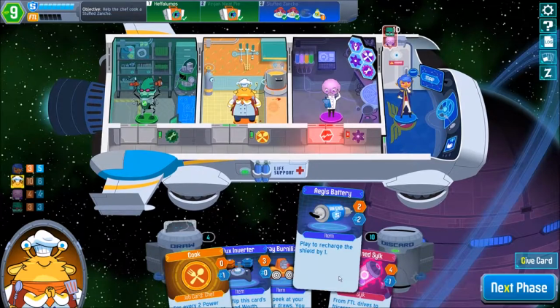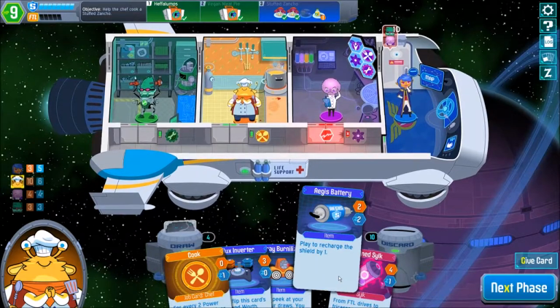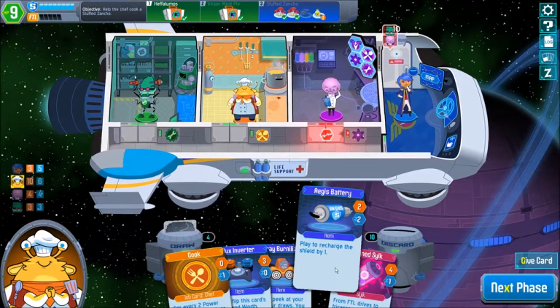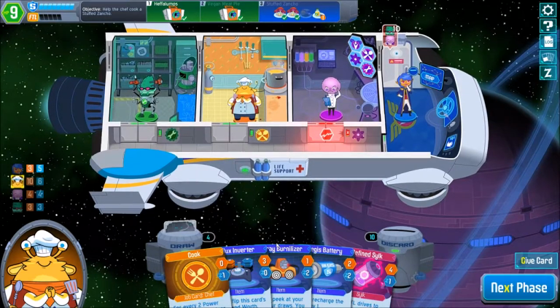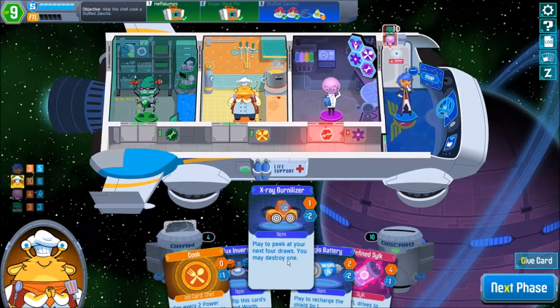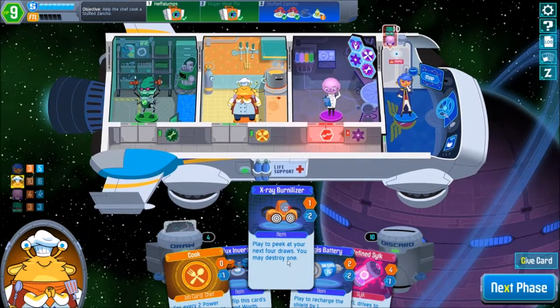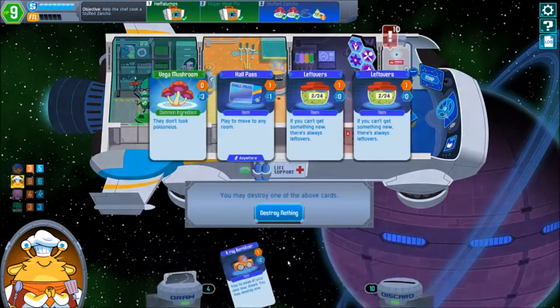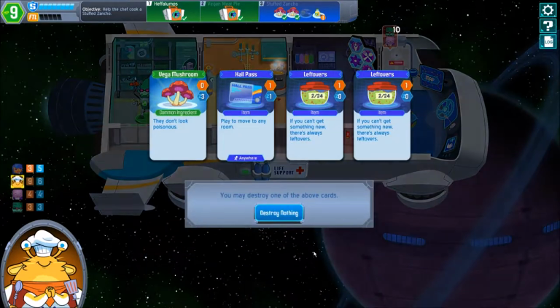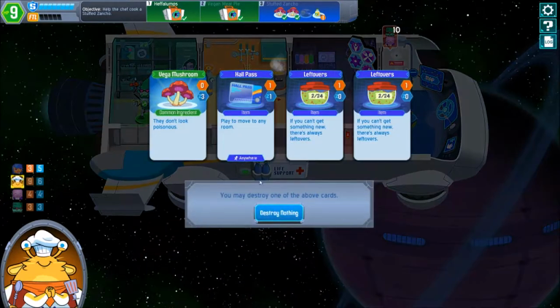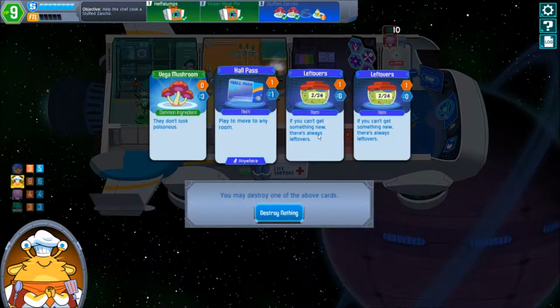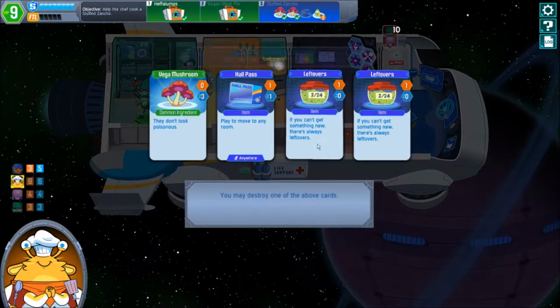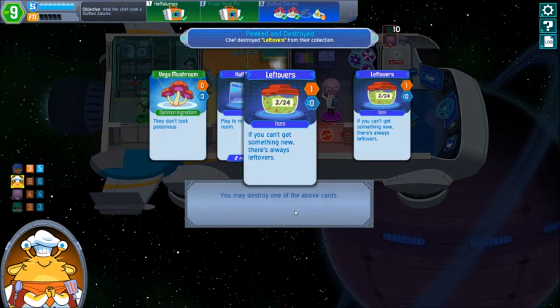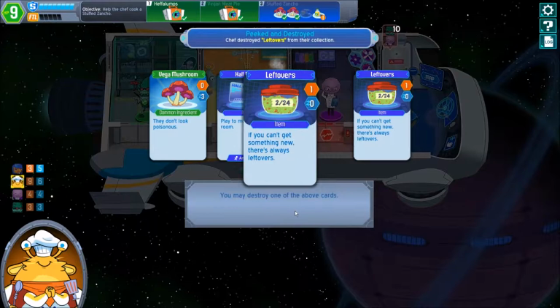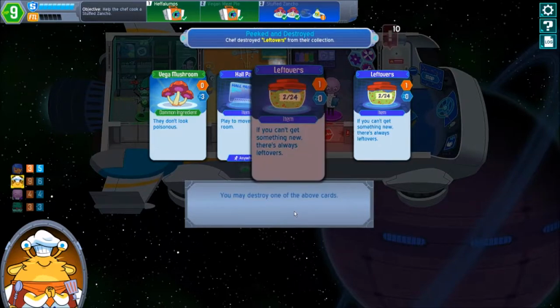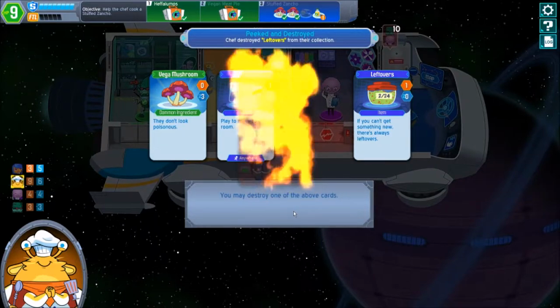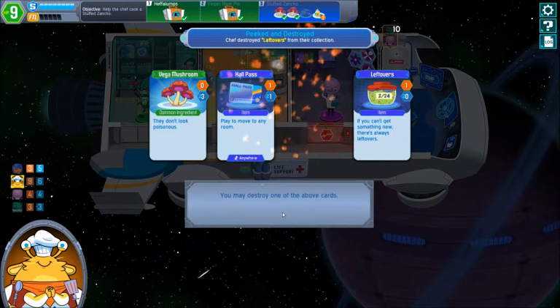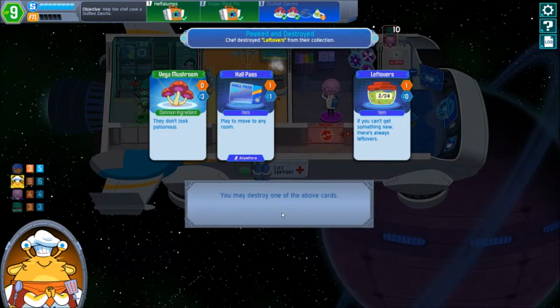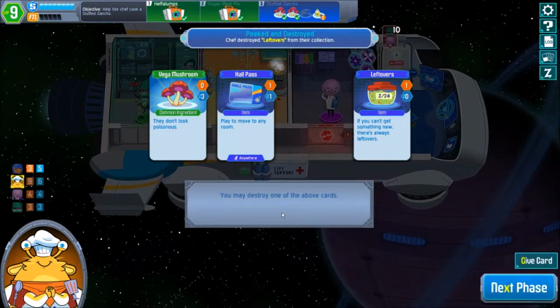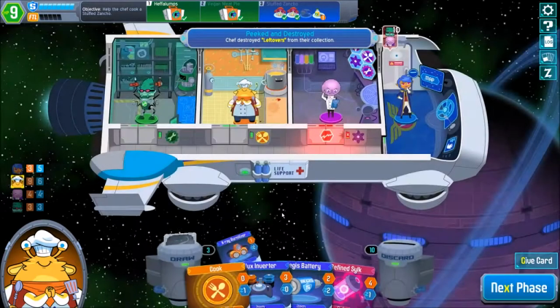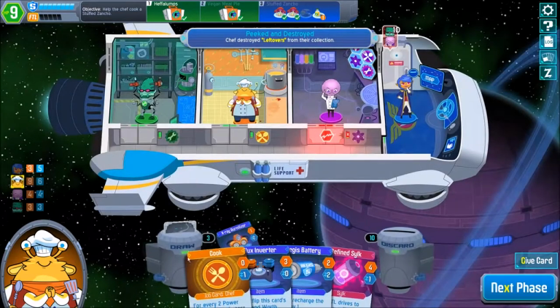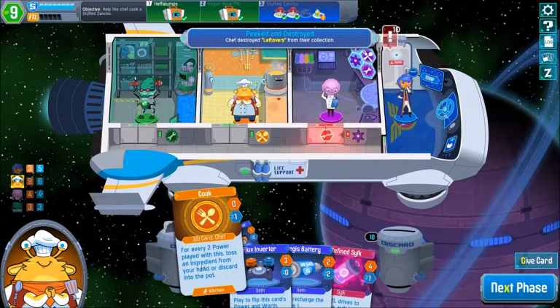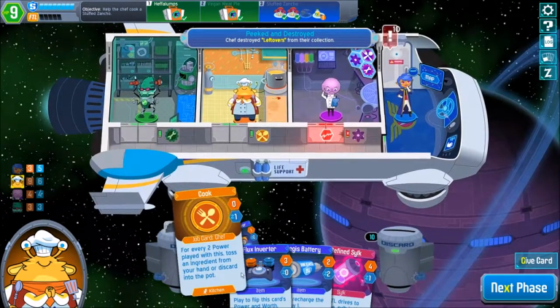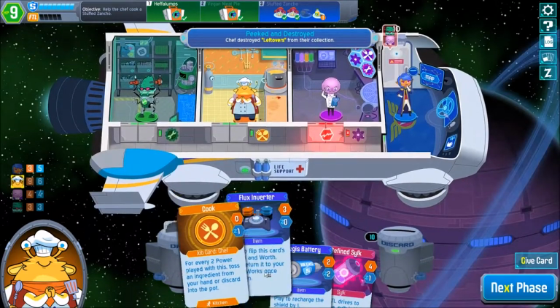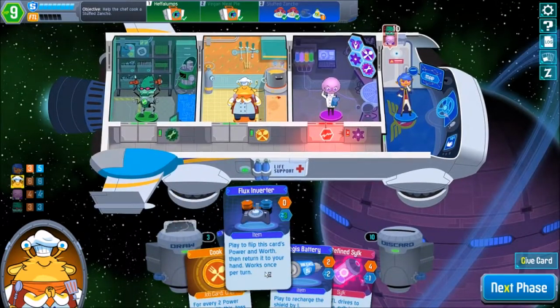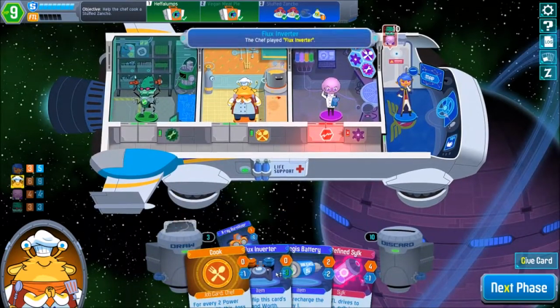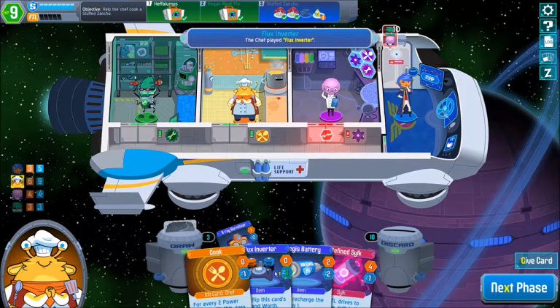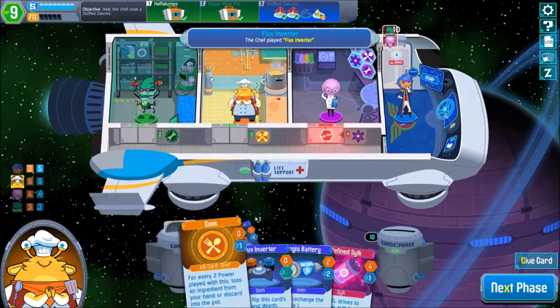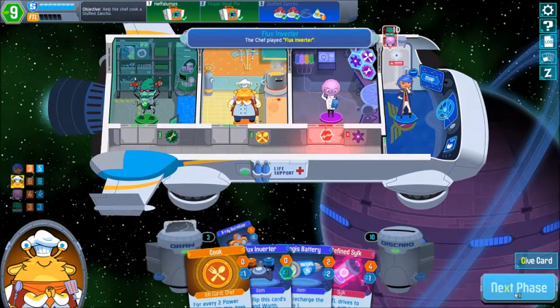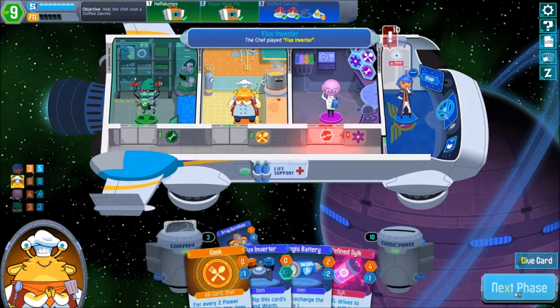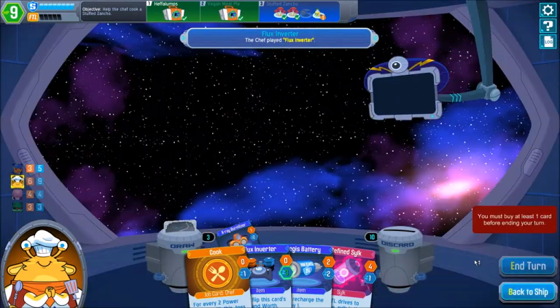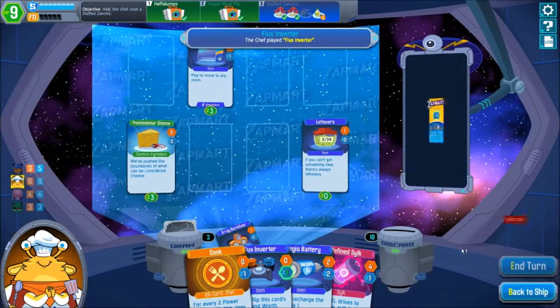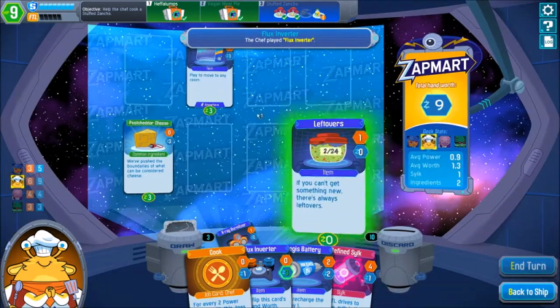Shield is full, don't need the egg as a battery. We could use the X-Ray Granalyzer to granalyze one leftovers here. Would have been nice if it was a Vexel, but still — use the Flux Inverter to get worth out of that and next phase.